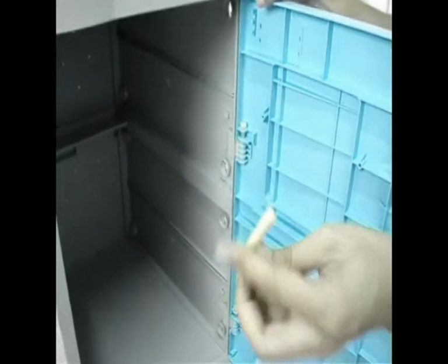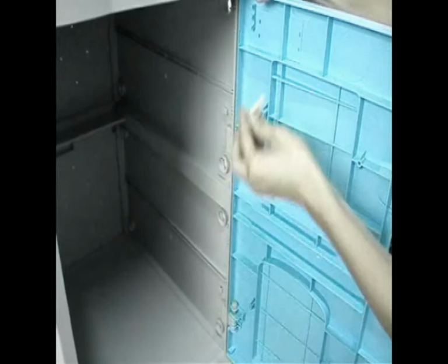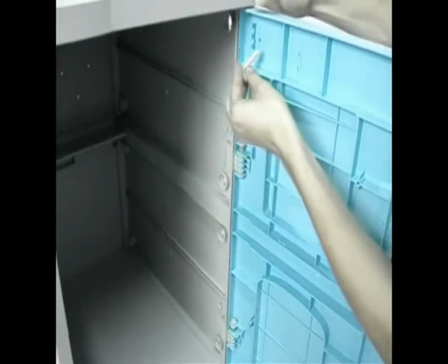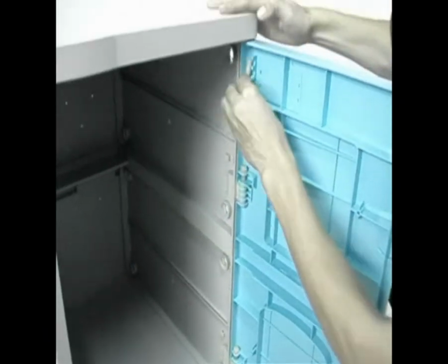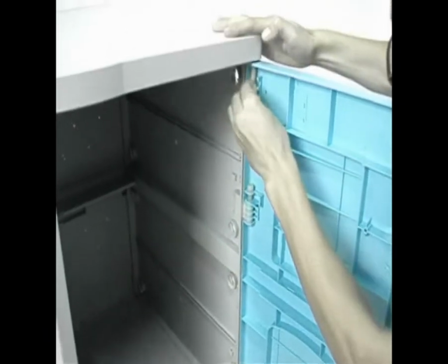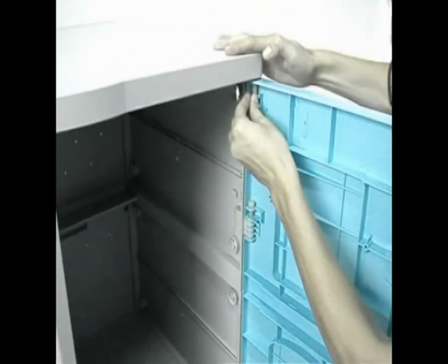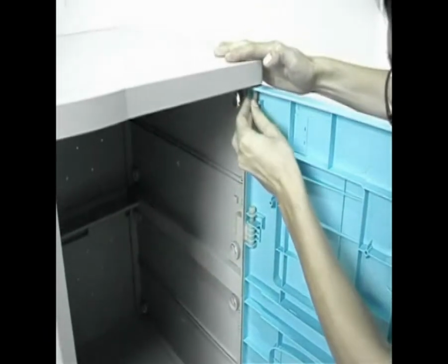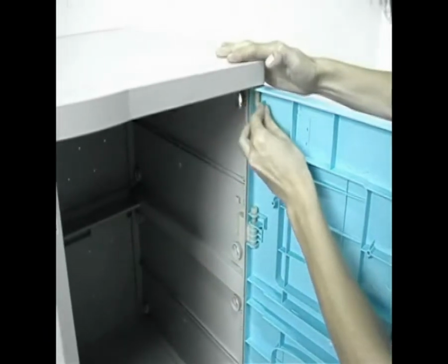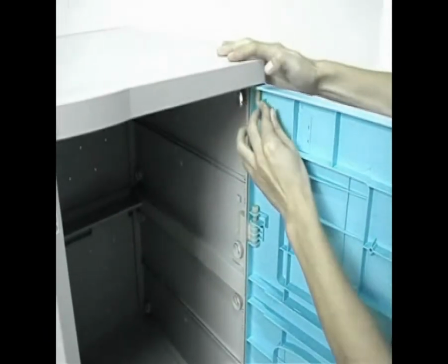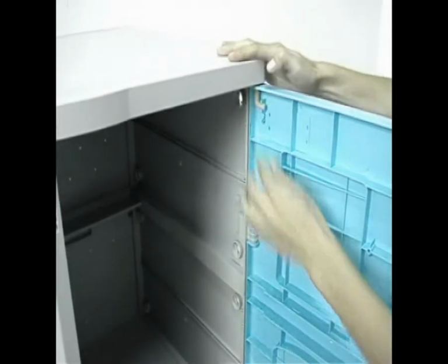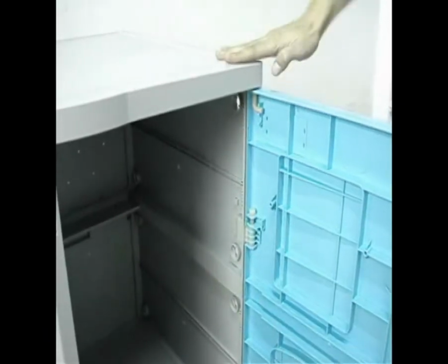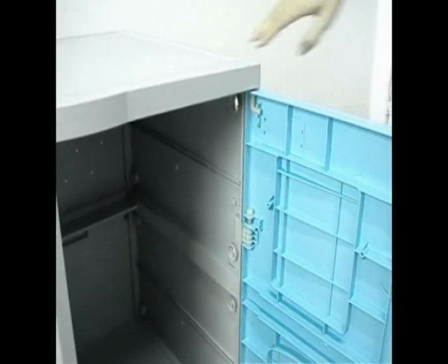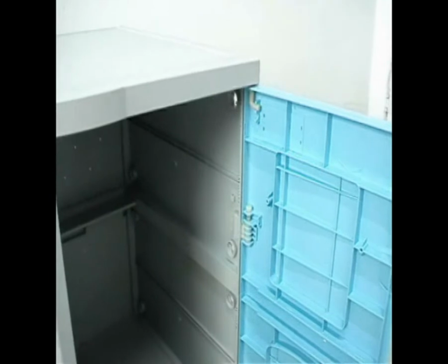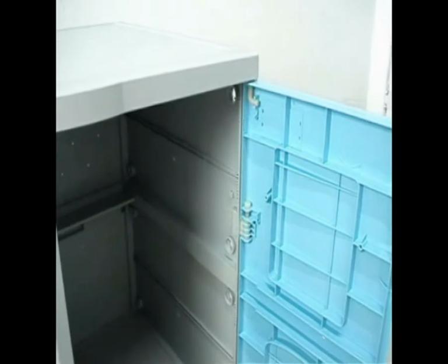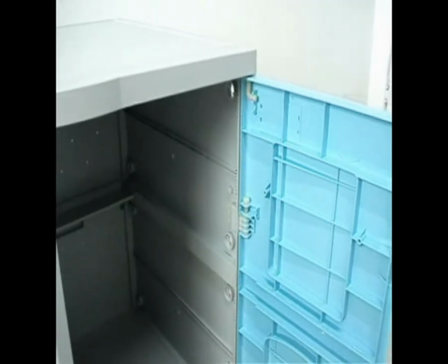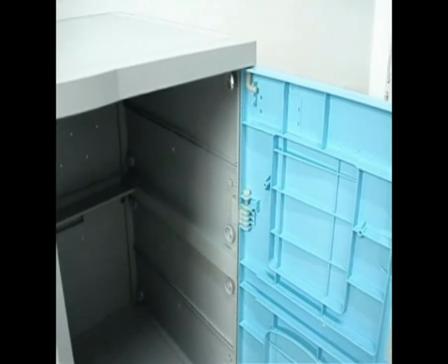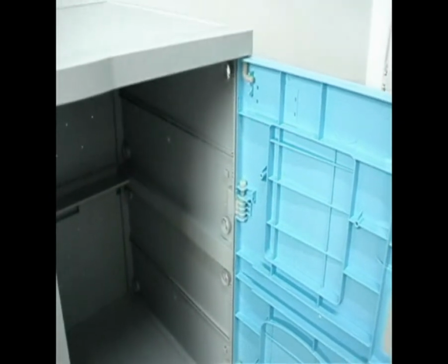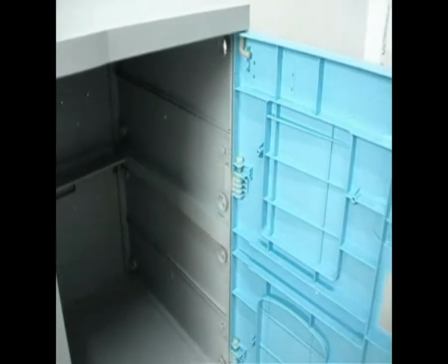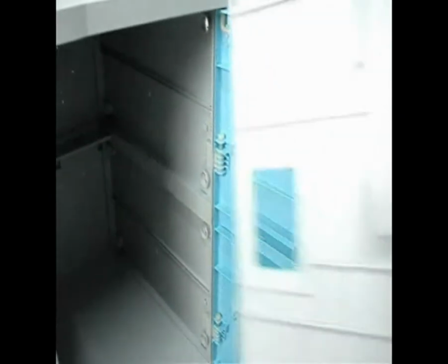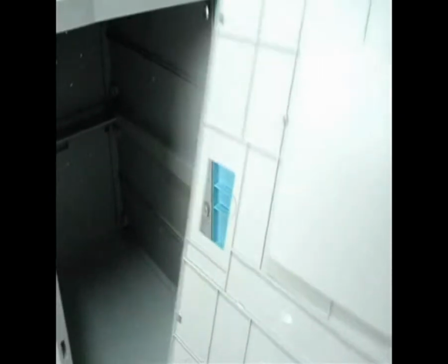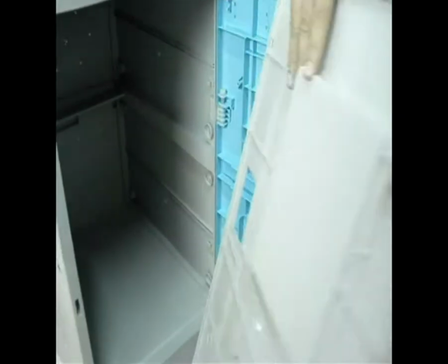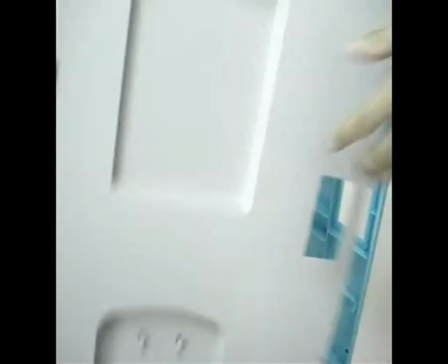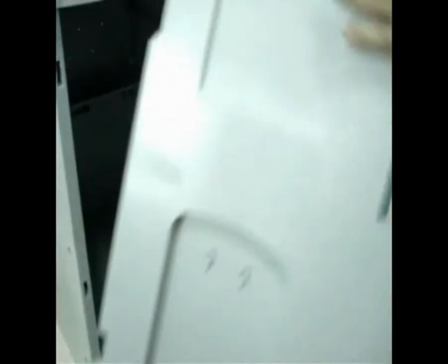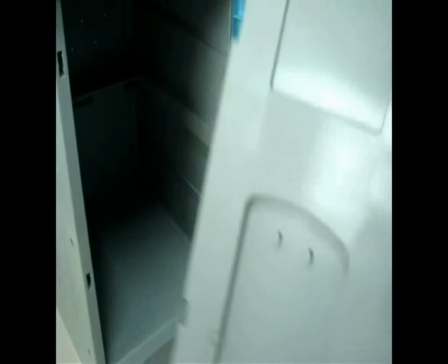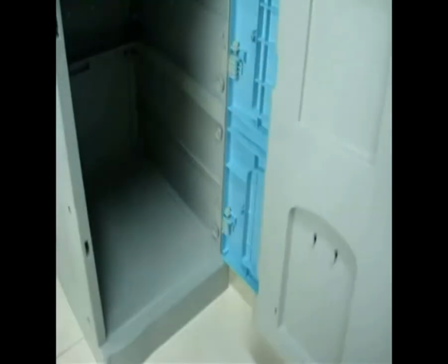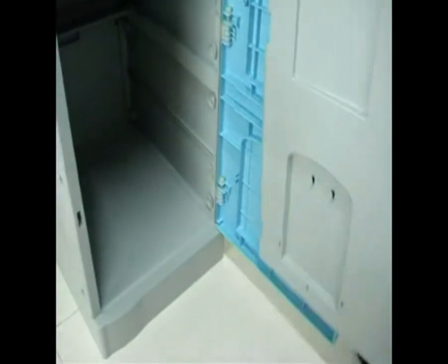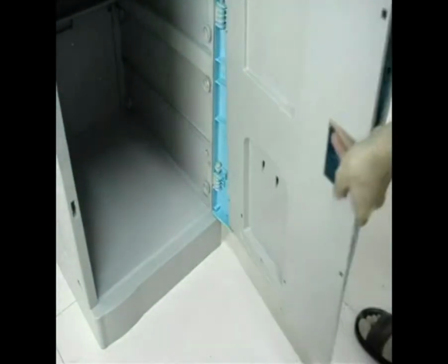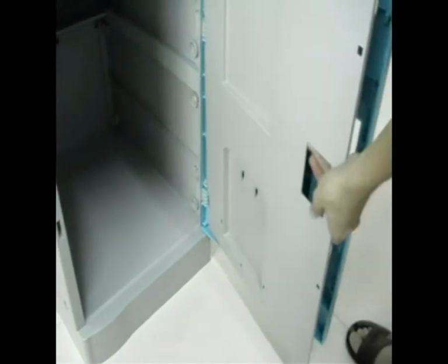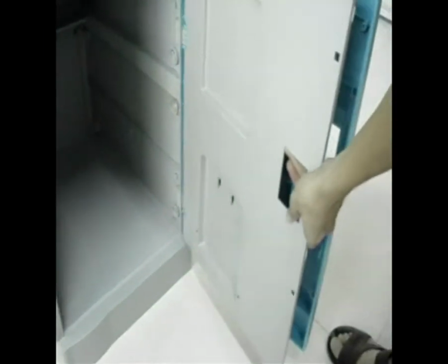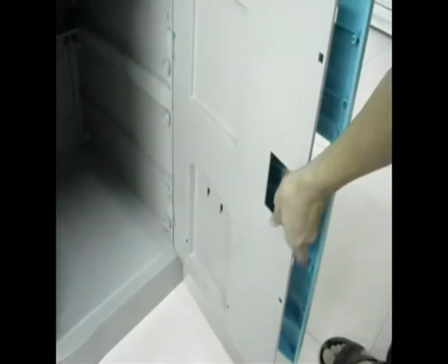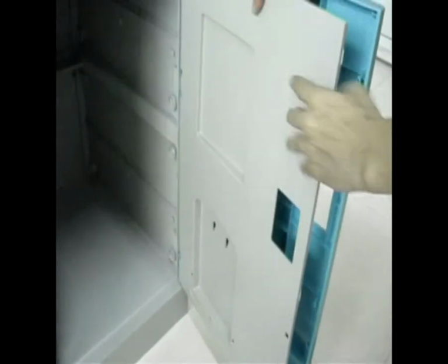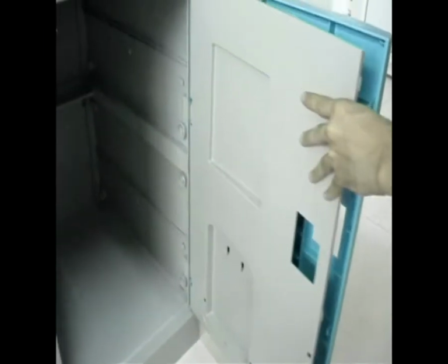Step 14: insert a door shaft. Step 15: install door cover plate by pressing it into the door.